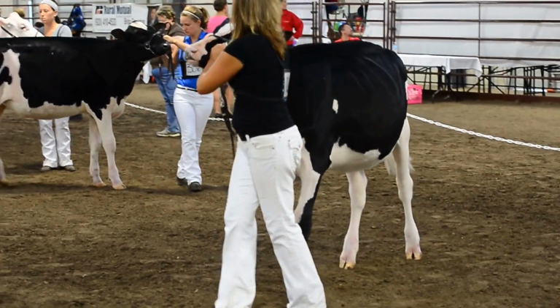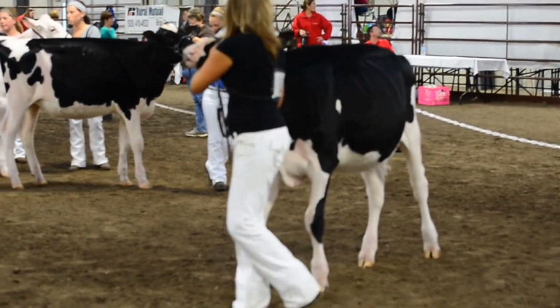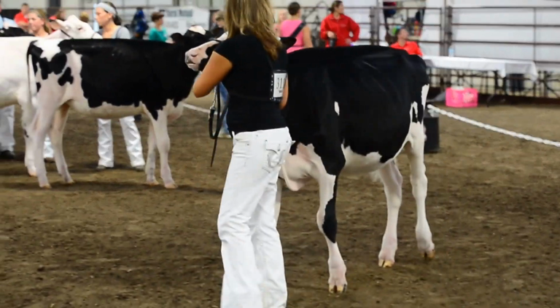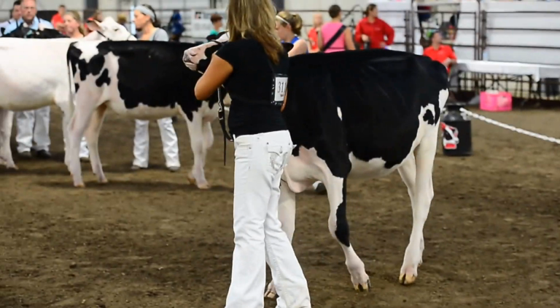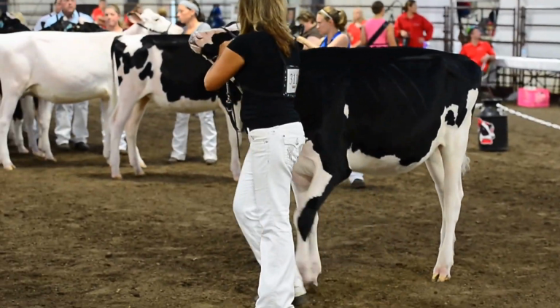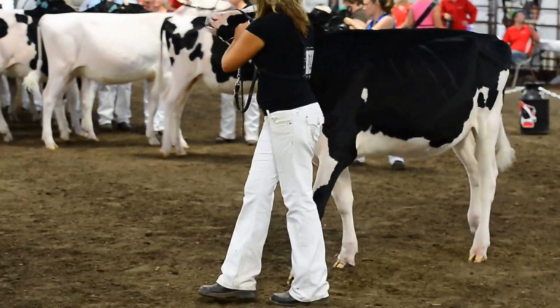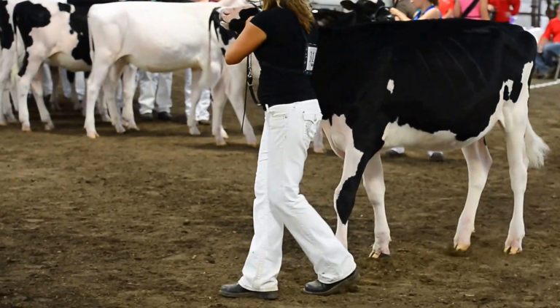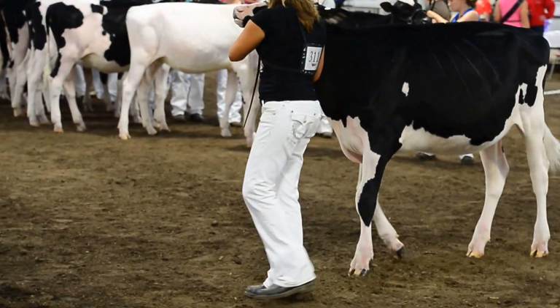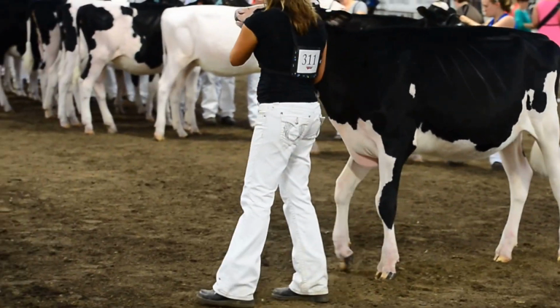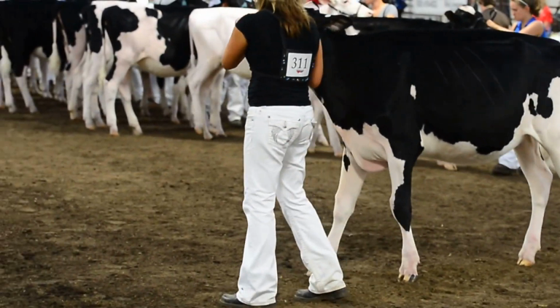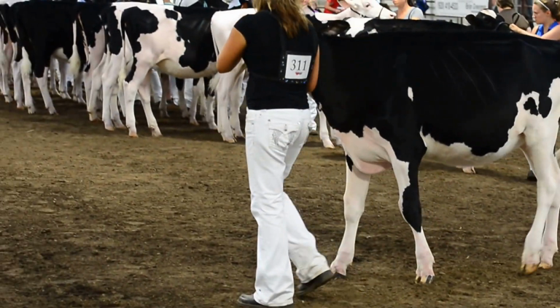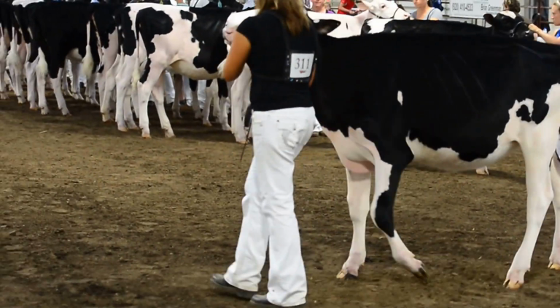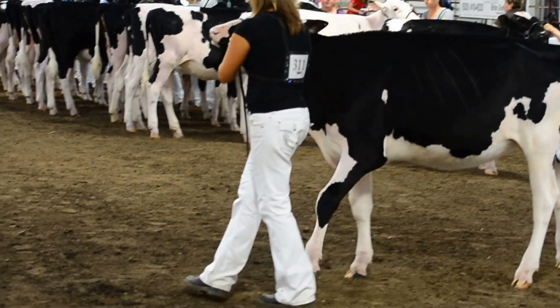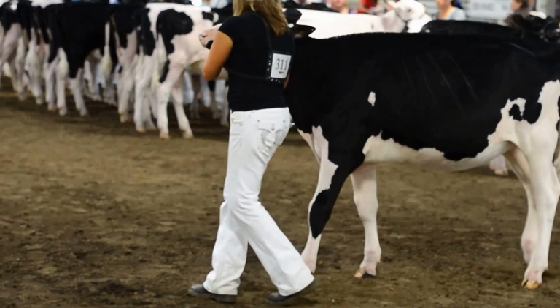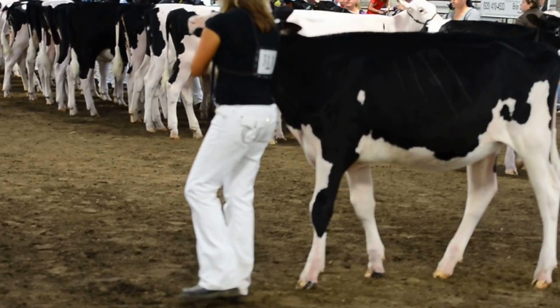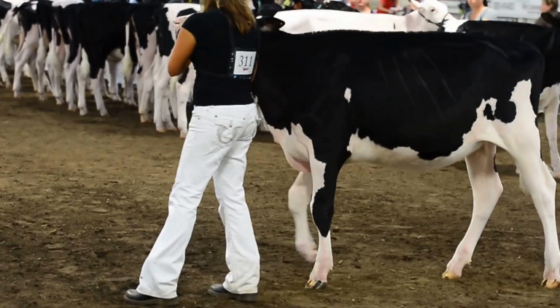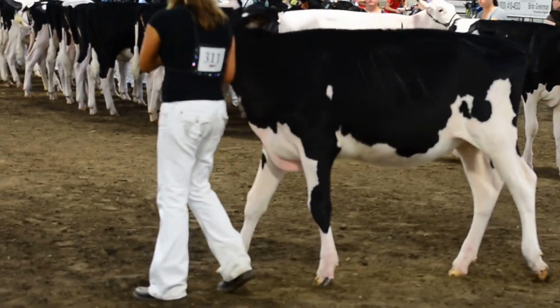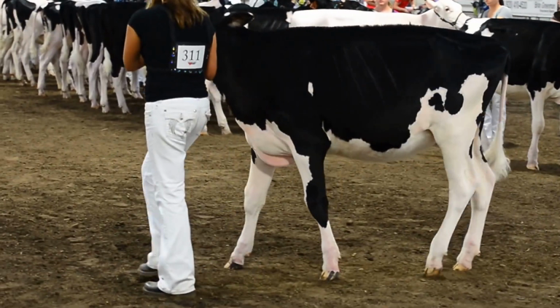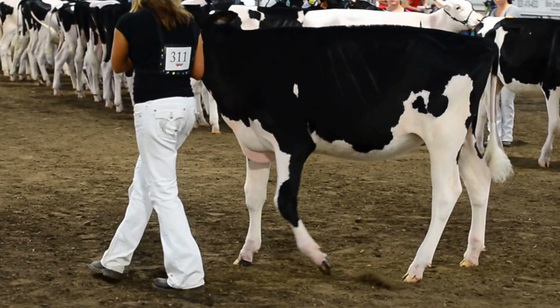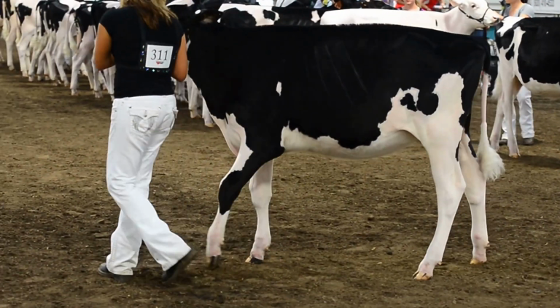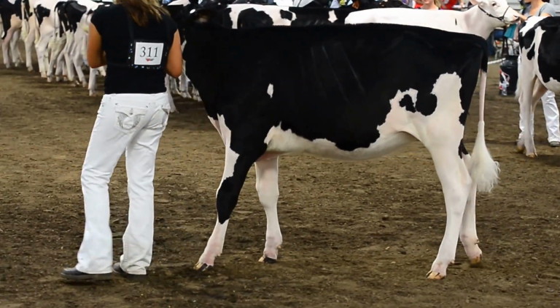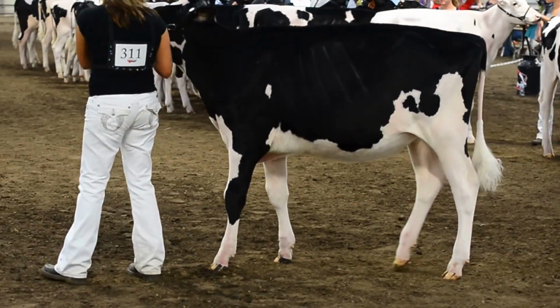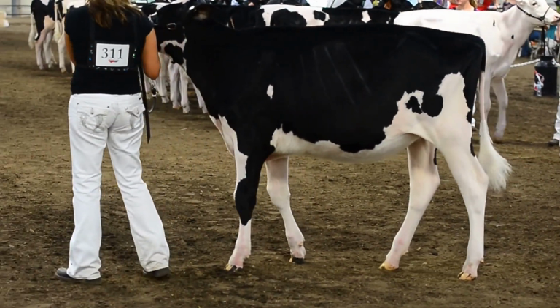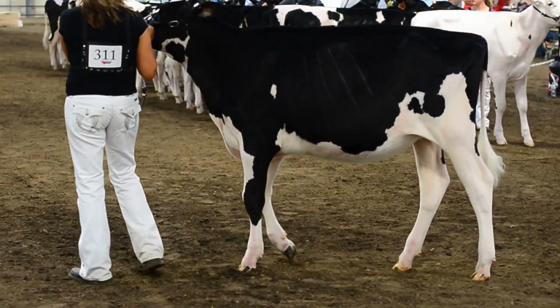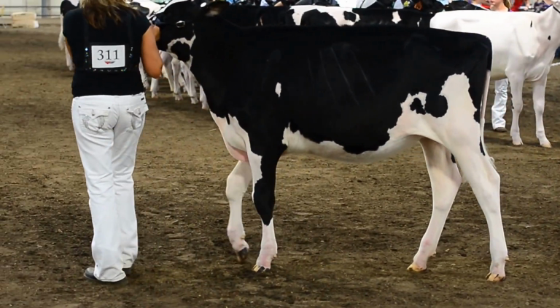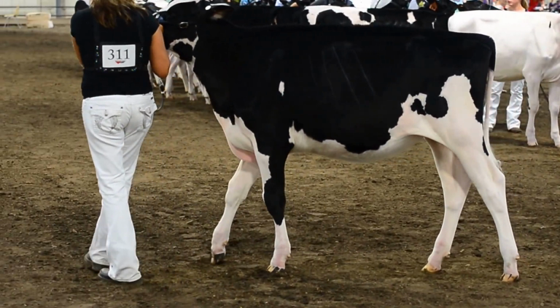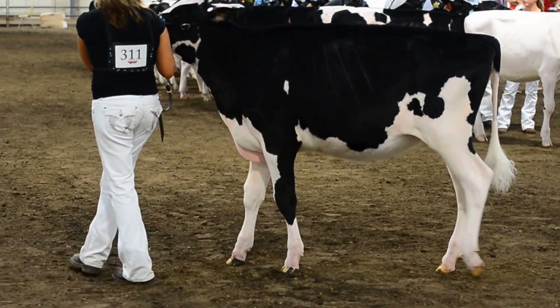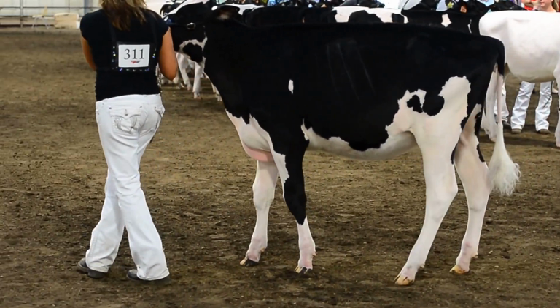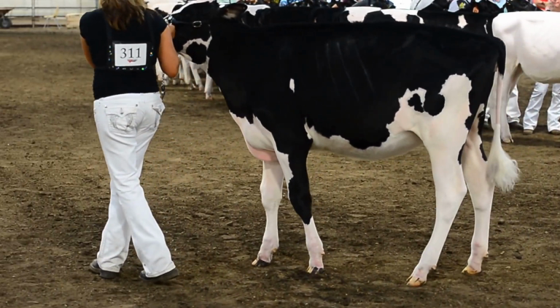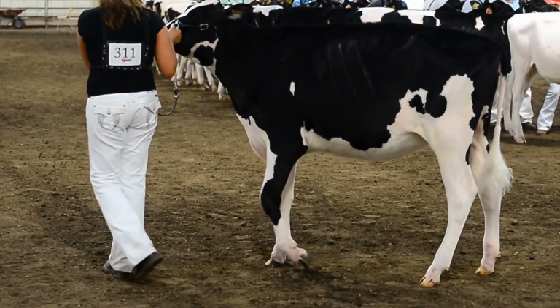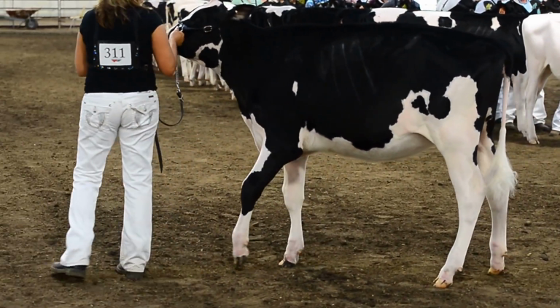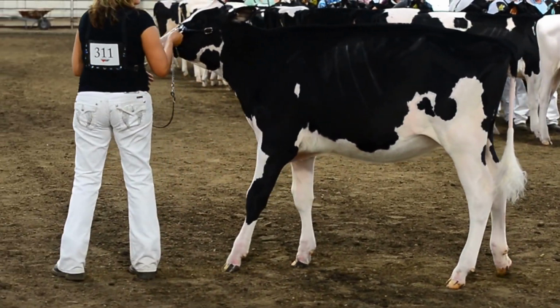Heifer in second — a heifer that you admire all the way through, a heifer that's so well put together. I just like the length throughout her neck a little, but a really well balanced, correct heifer.